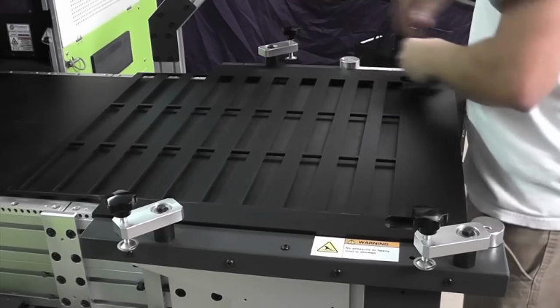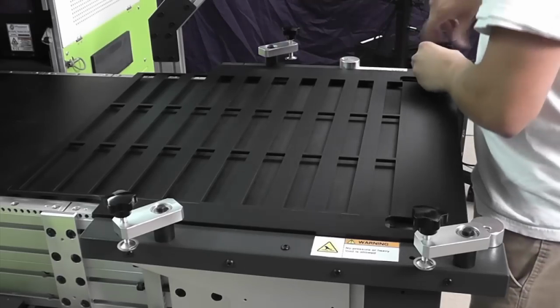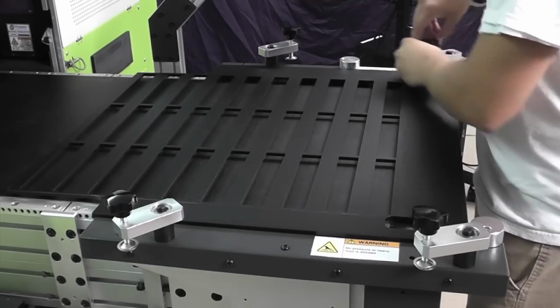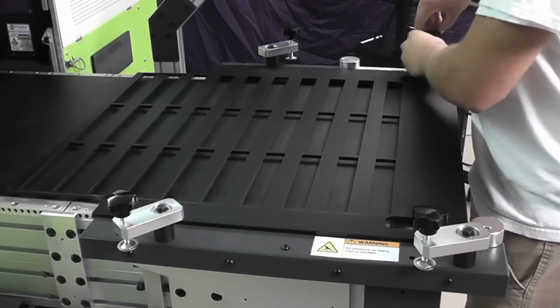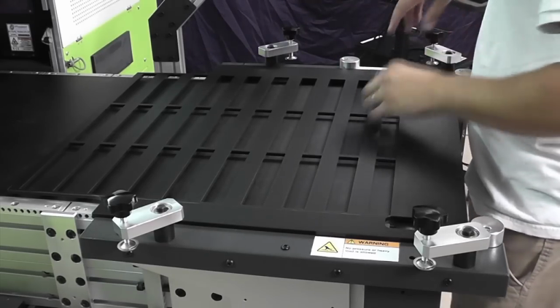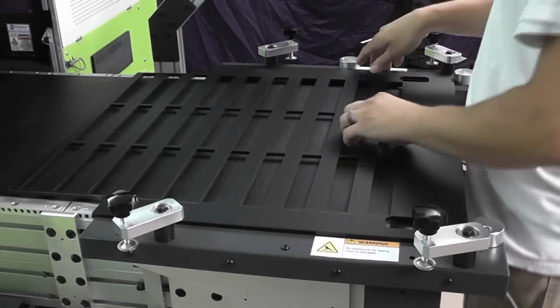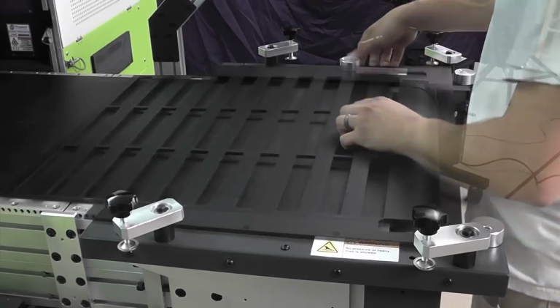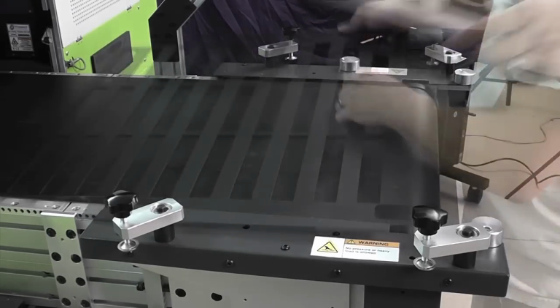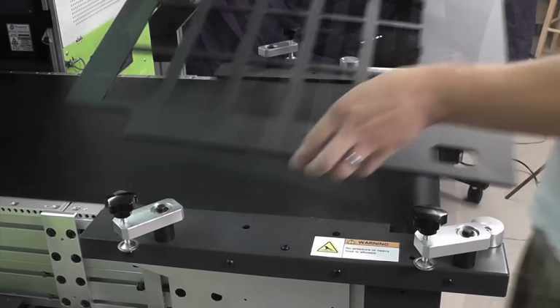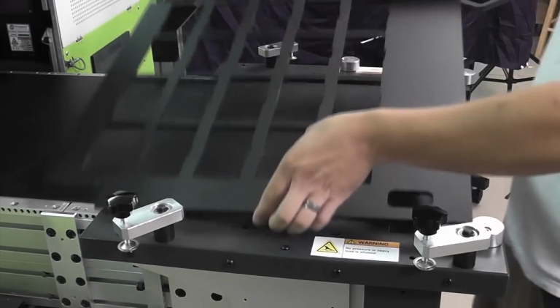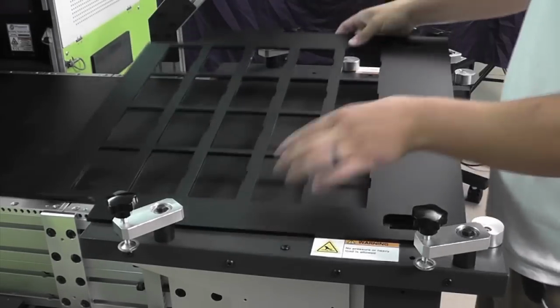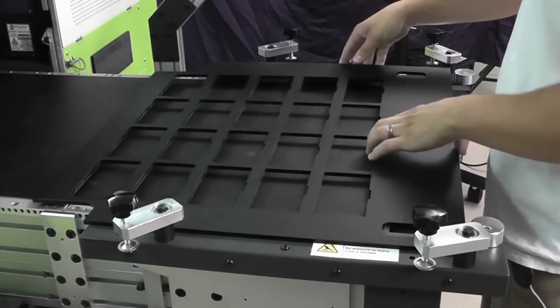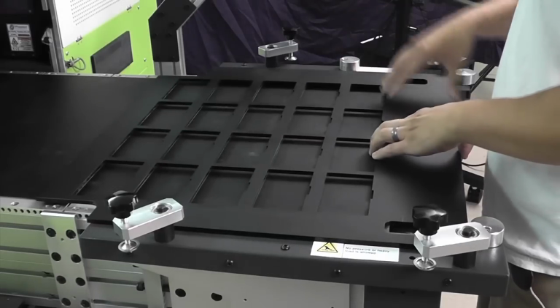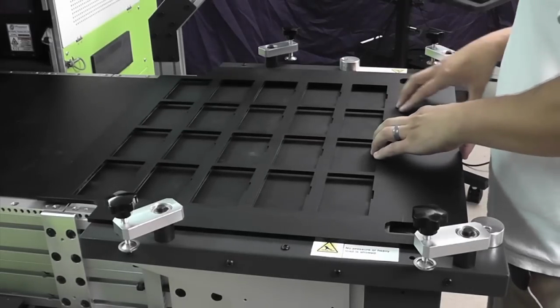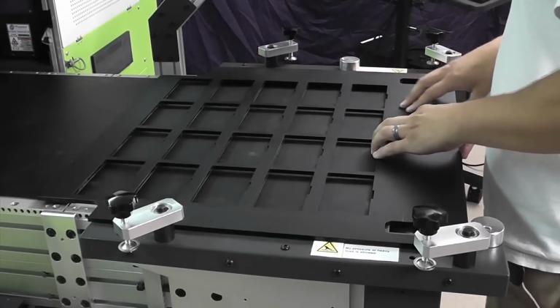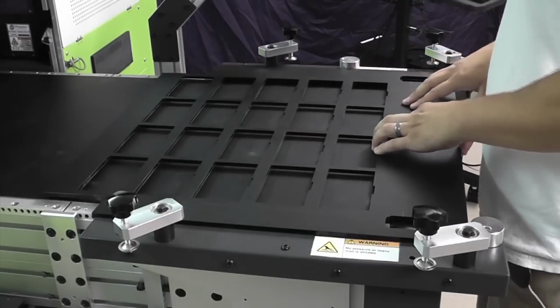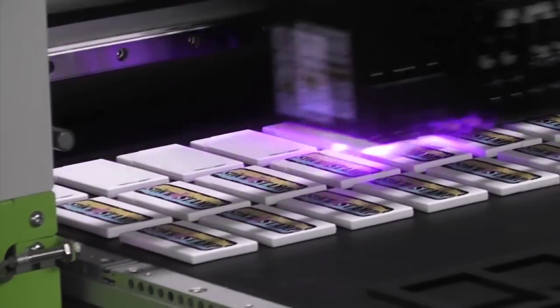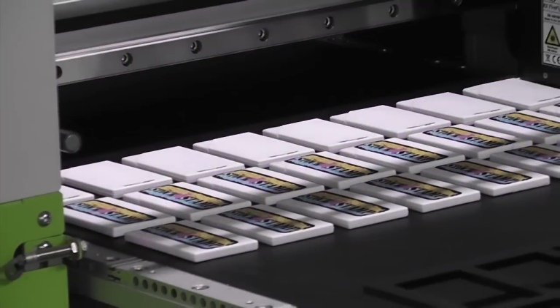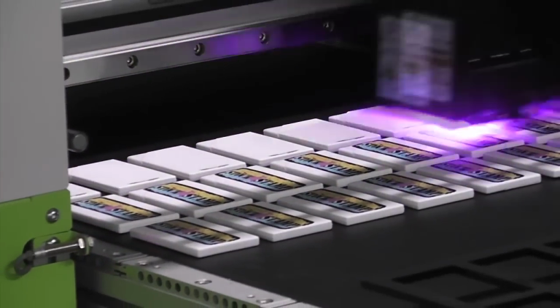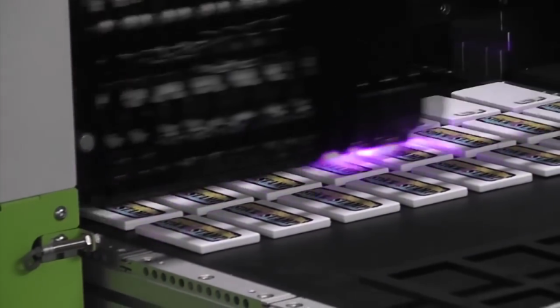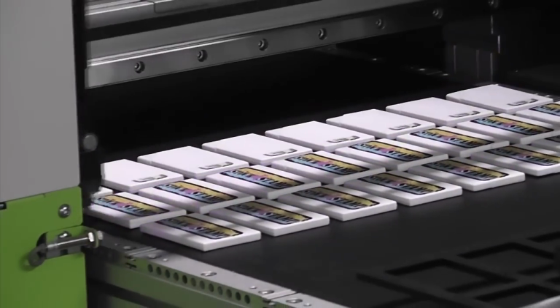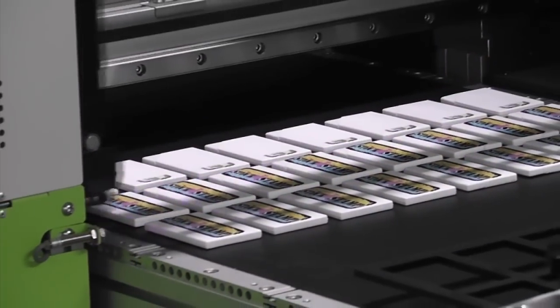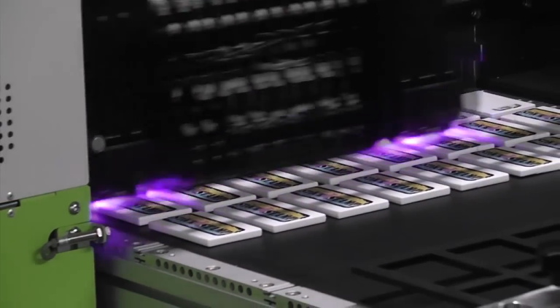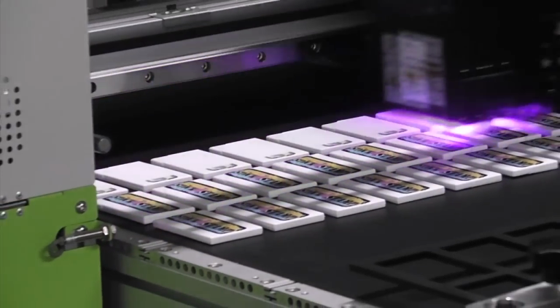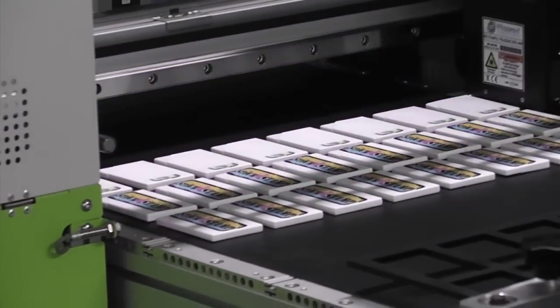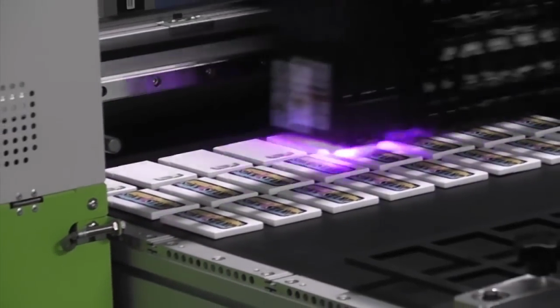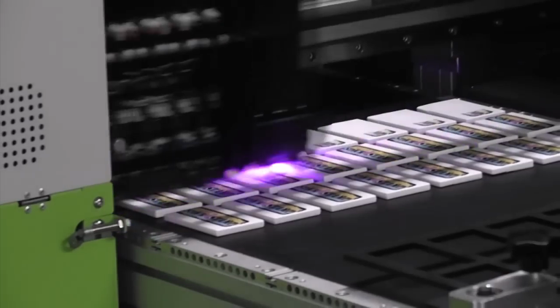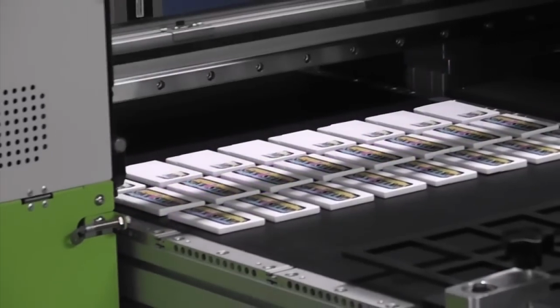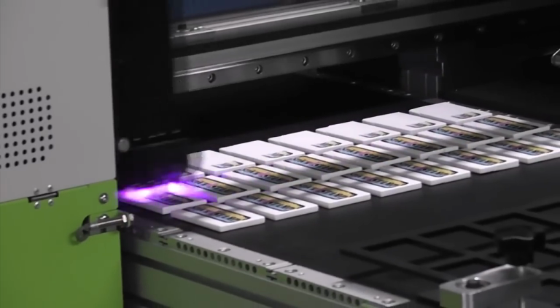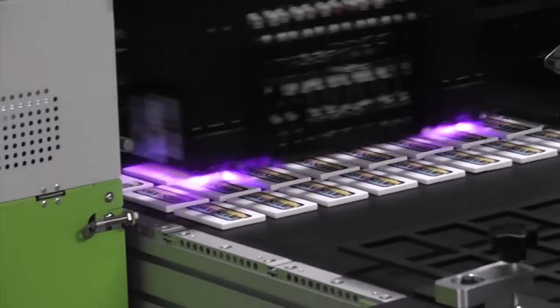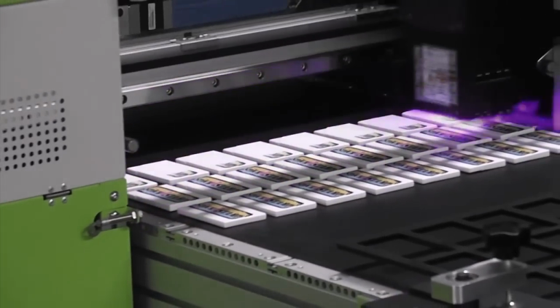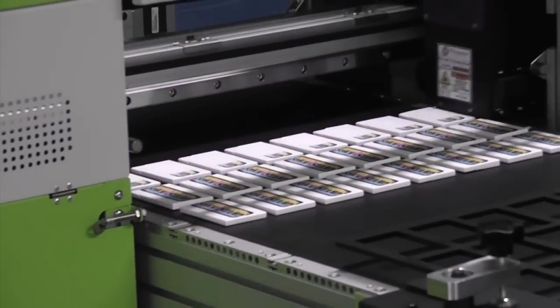The X-Jet is inexpensive to tool and quick to change over. It delivers a high quality image at a low consumable cost. Ink costs only a fraction of a penny per square inch.